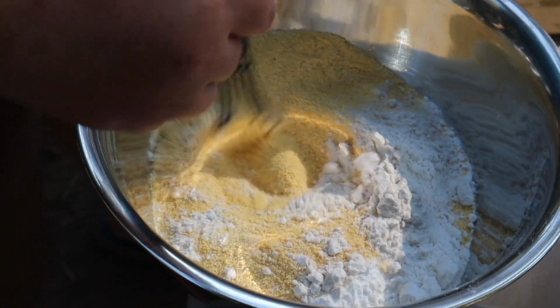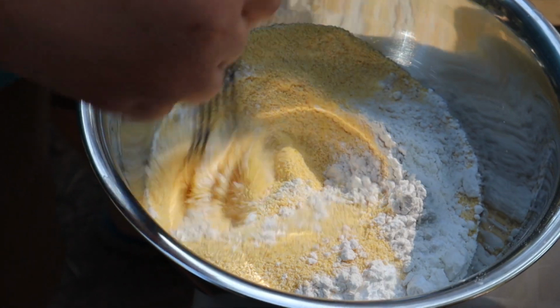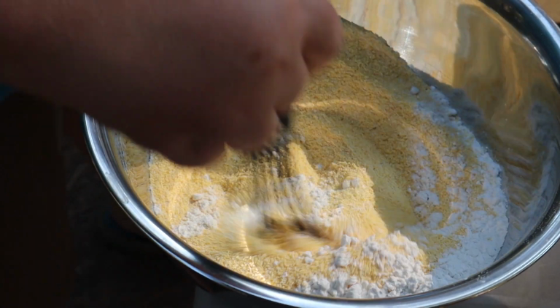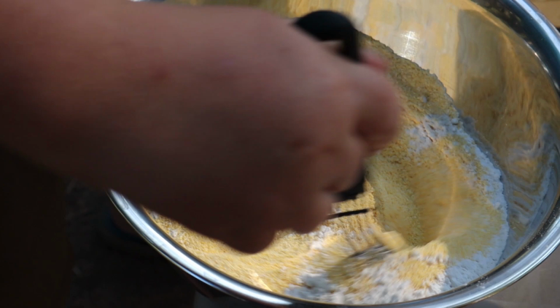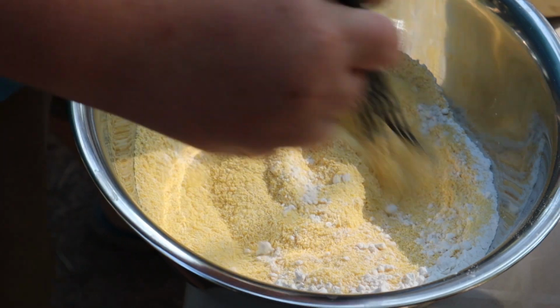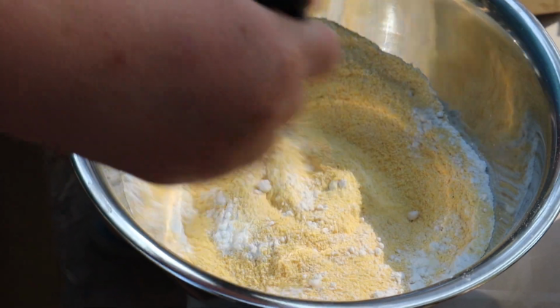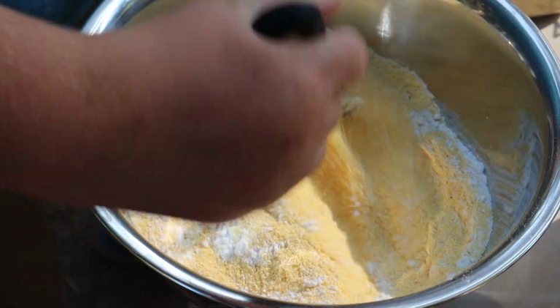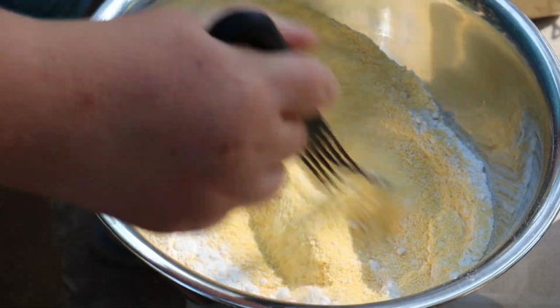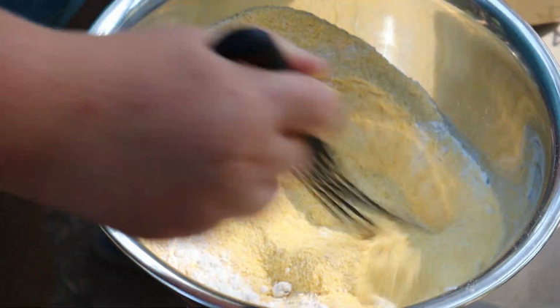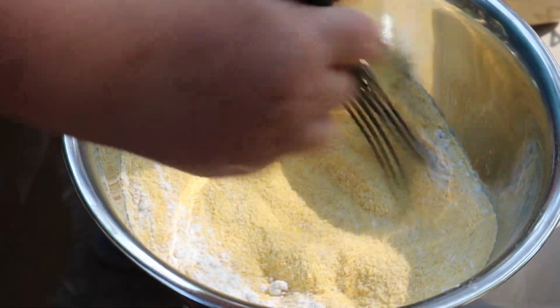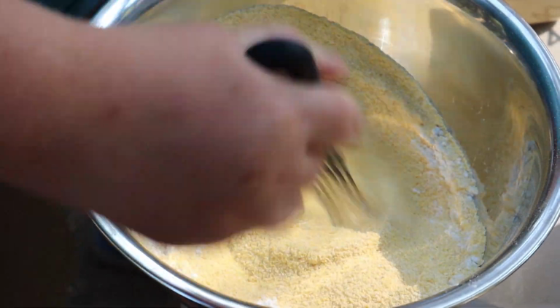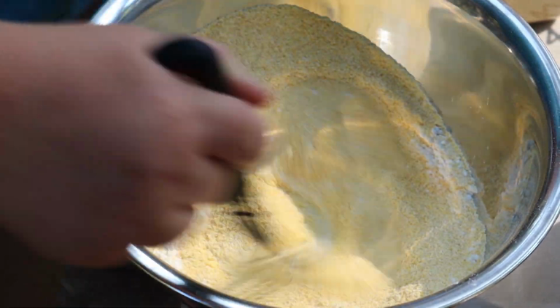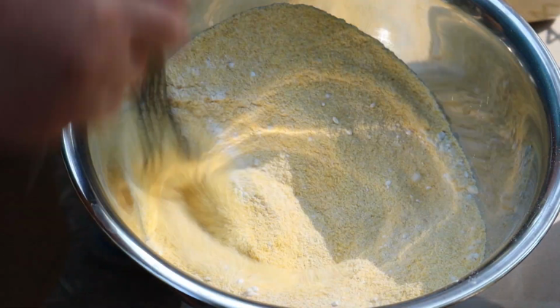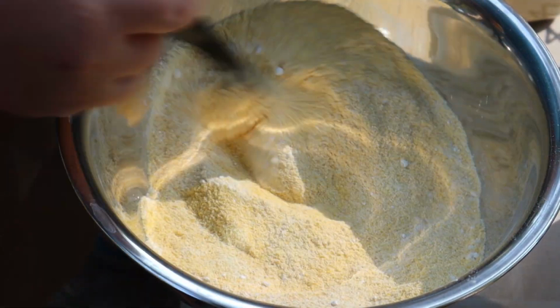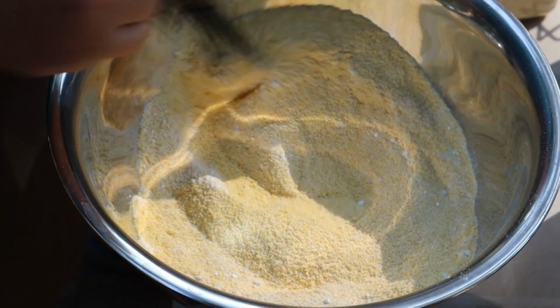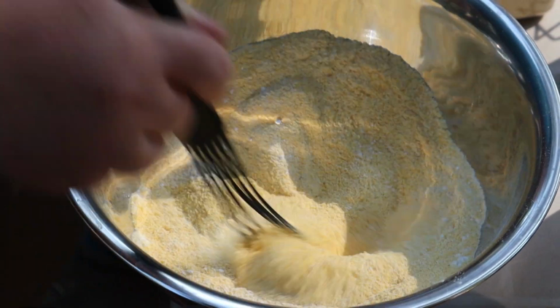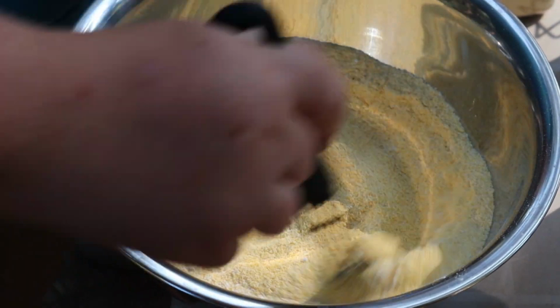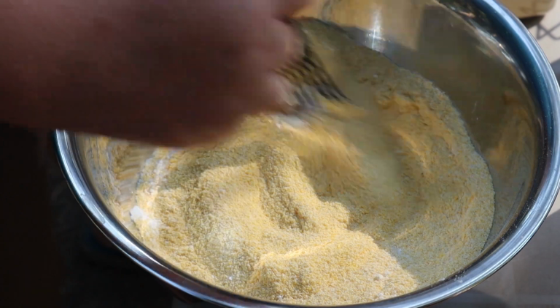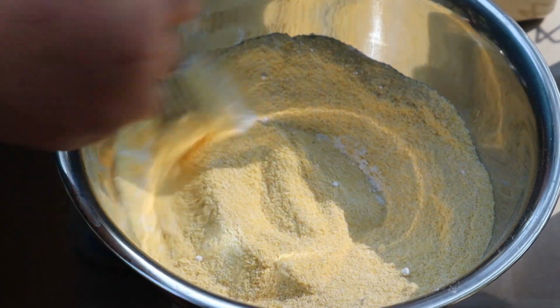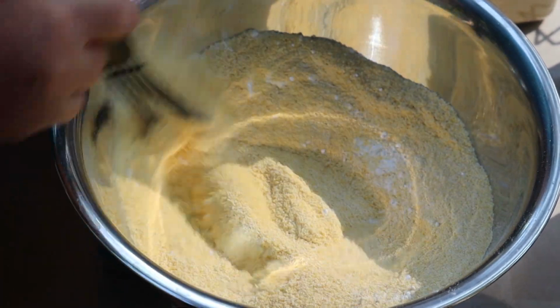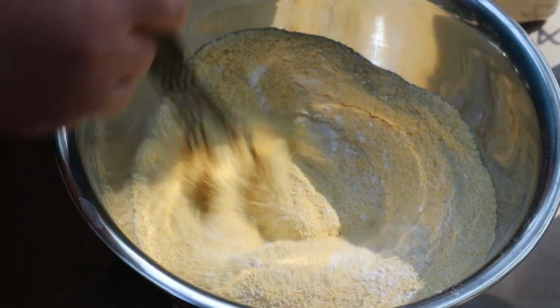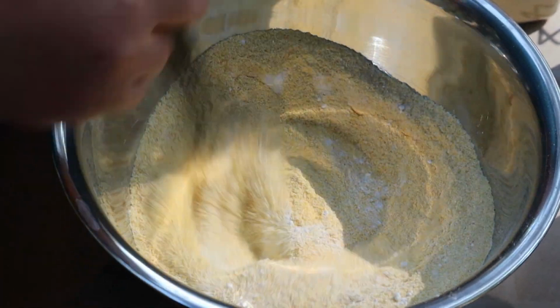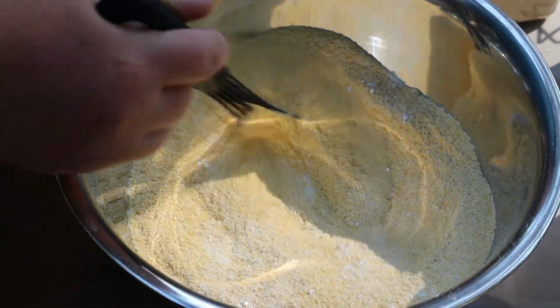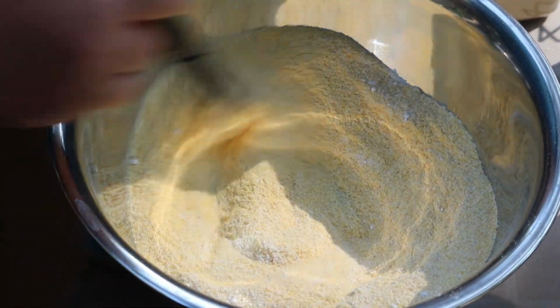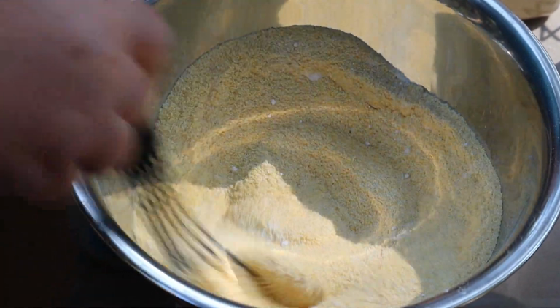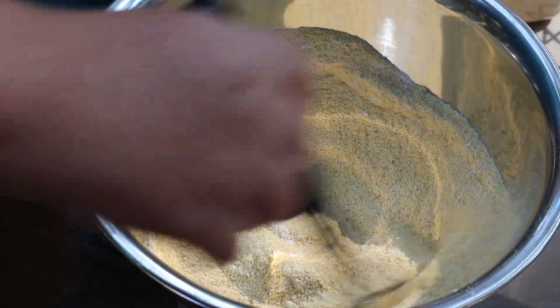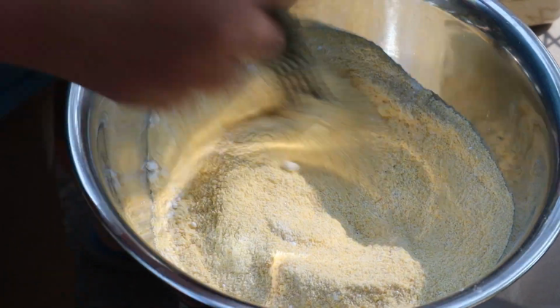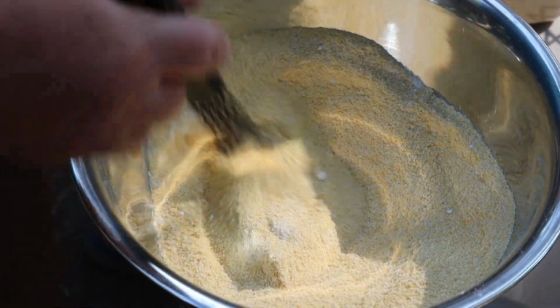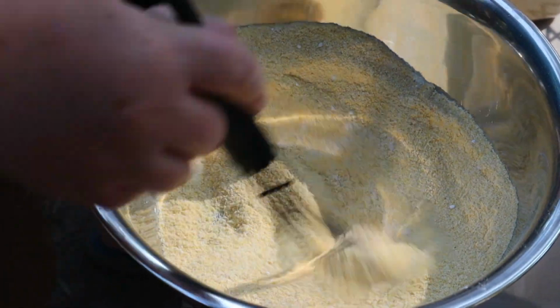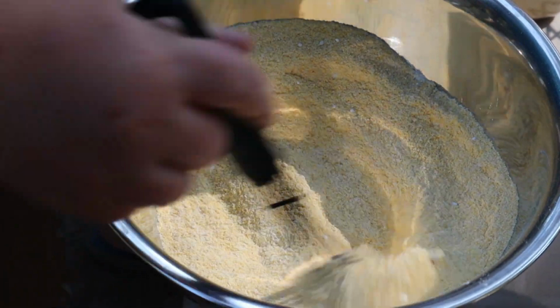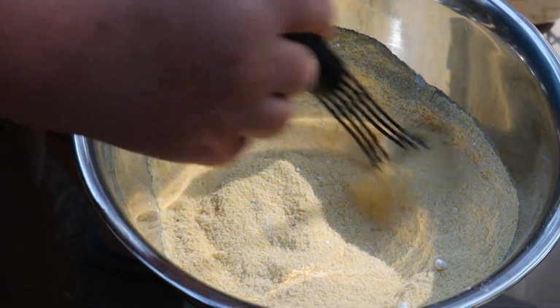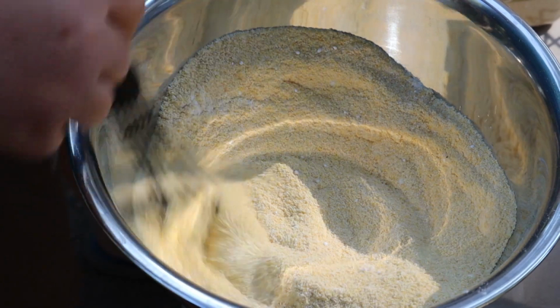I usually use a metal one, but I'm going to take a slight whisk with a plastic one today, and stir all the dry ingredients together until evenly incorporated.